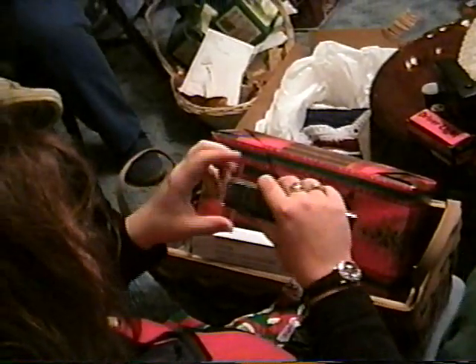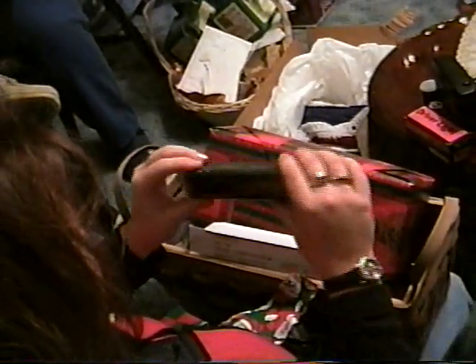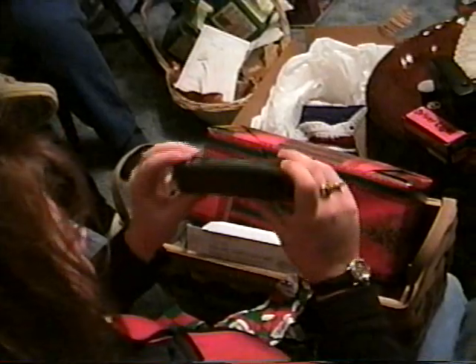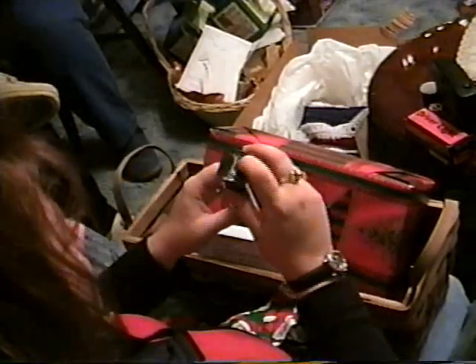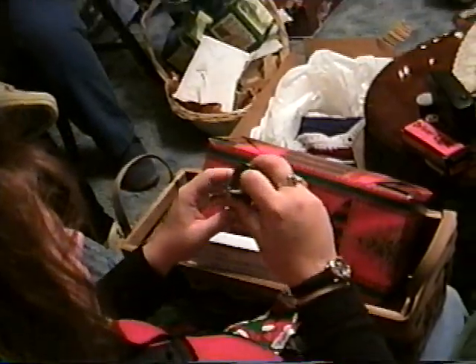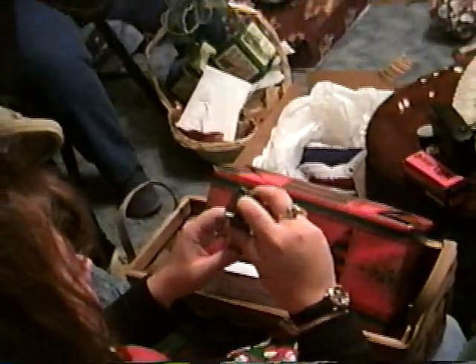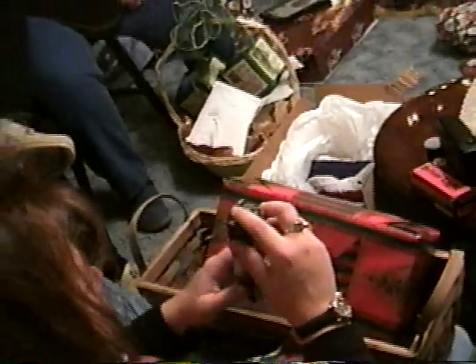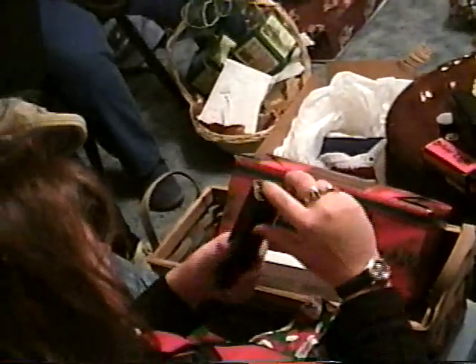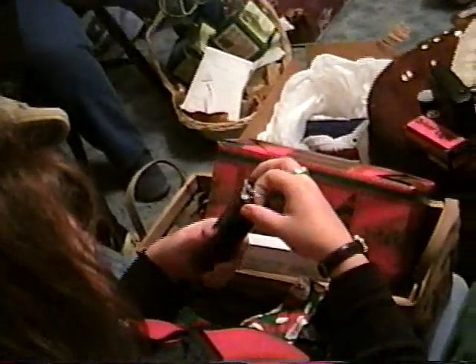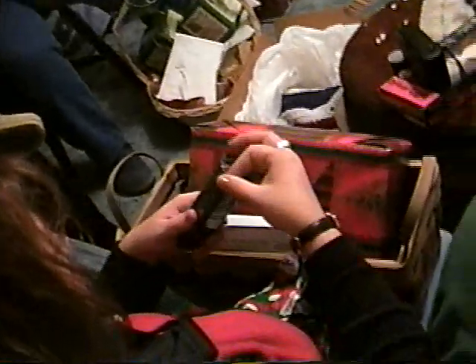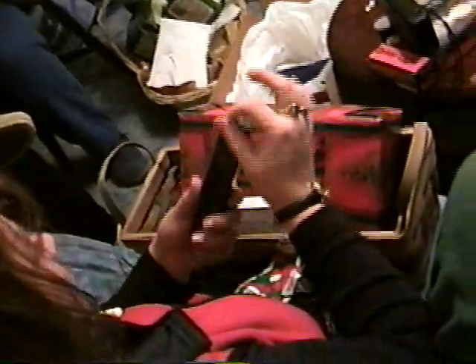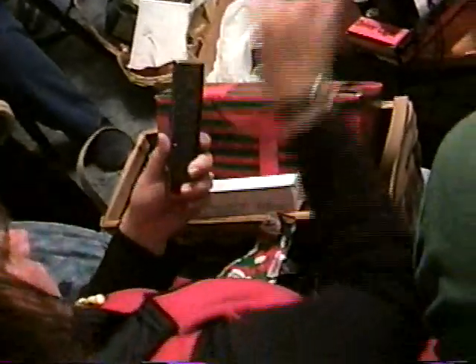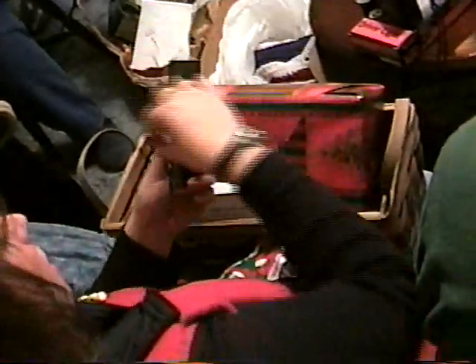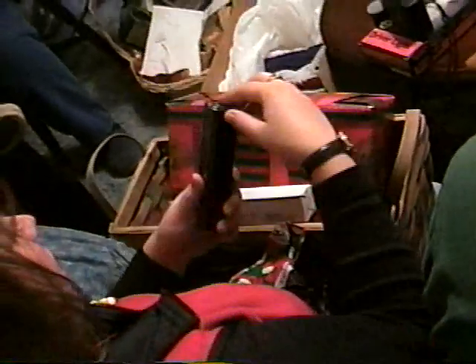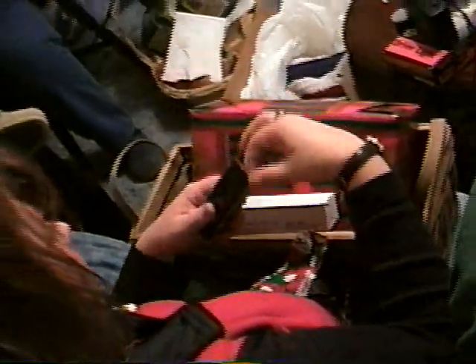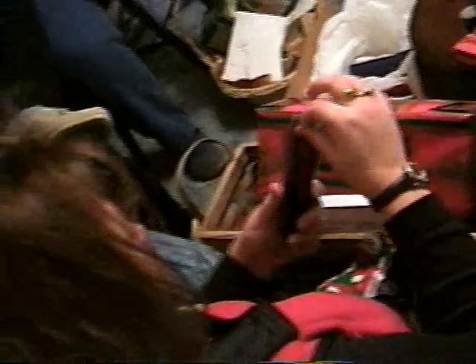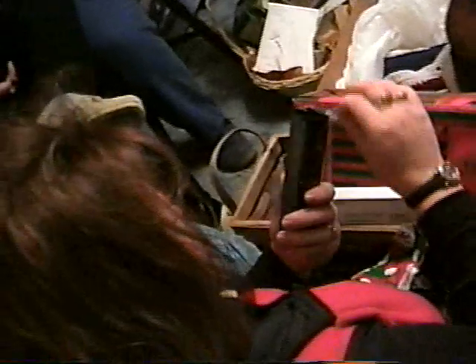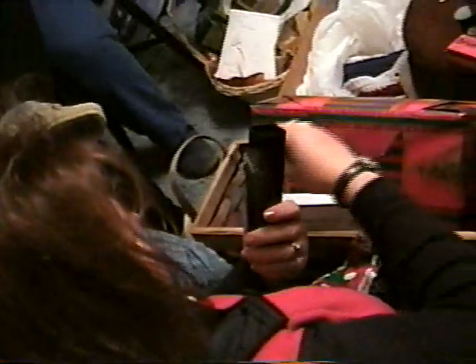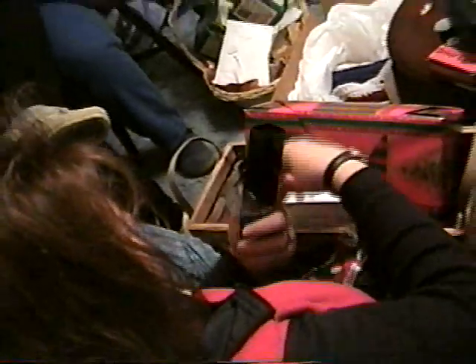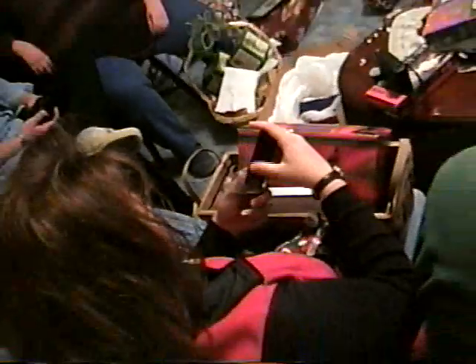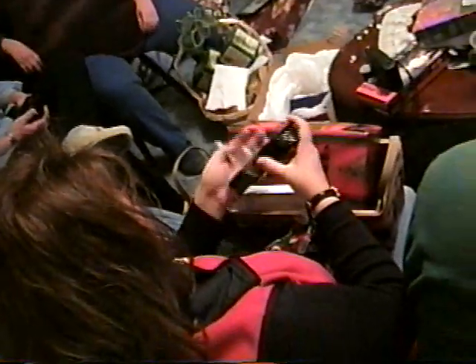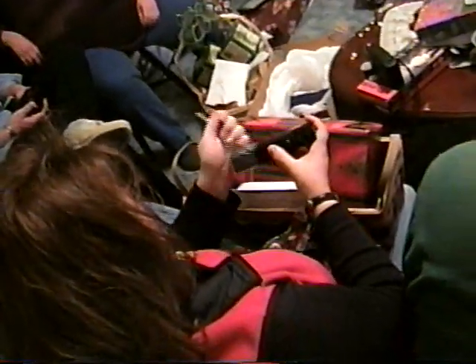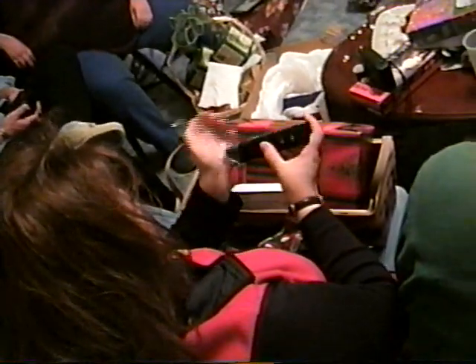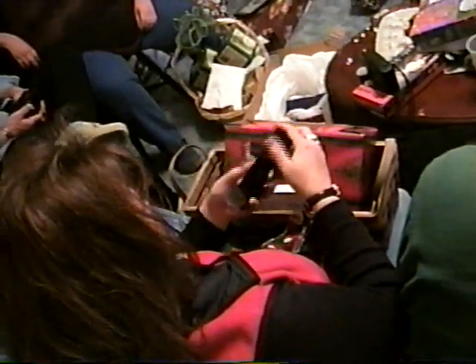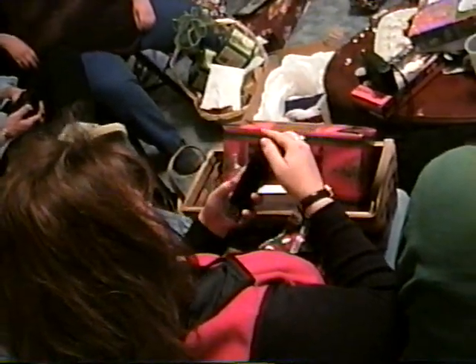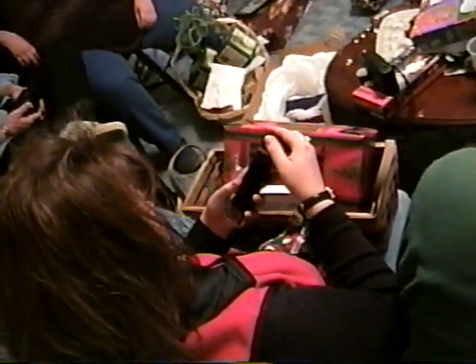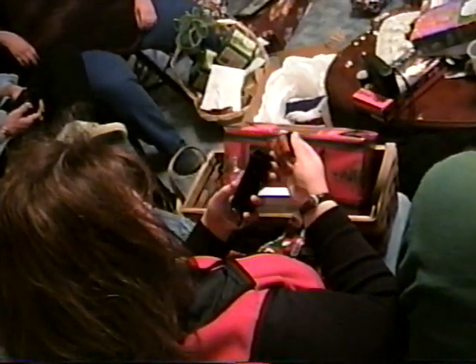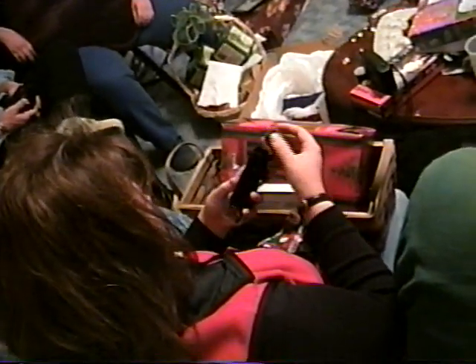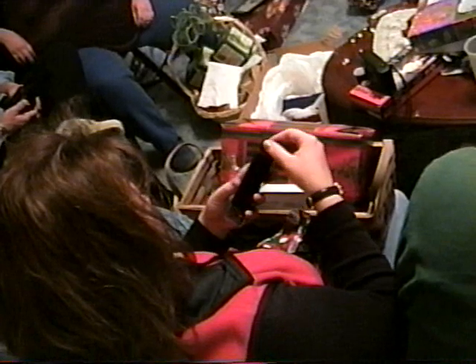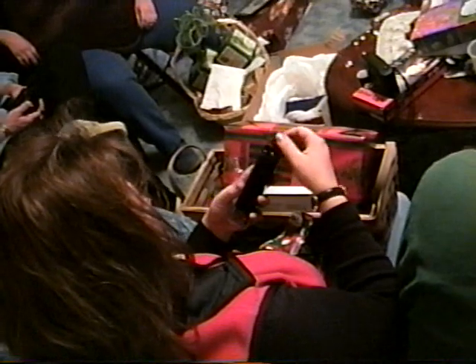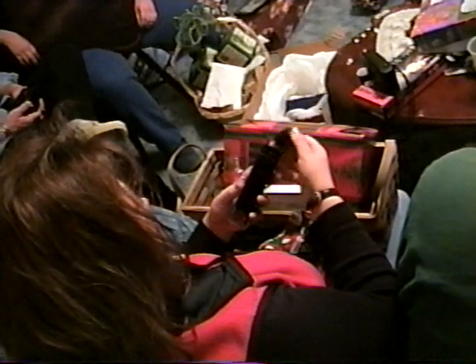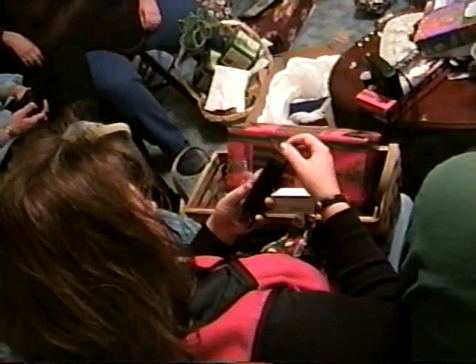Aren't those cute? Are you going to make ink blocks? Yeah, you can, for the stamps. You can stamp these onto your stamp and then — oh wow, here's like every color in the rainbow.